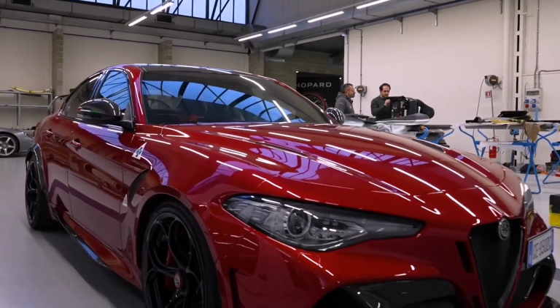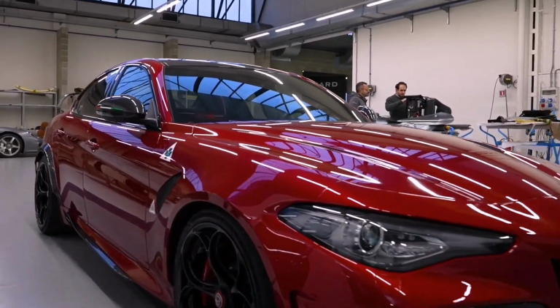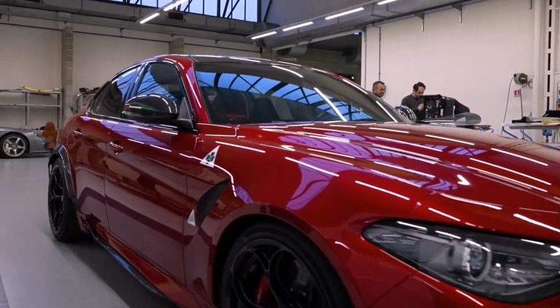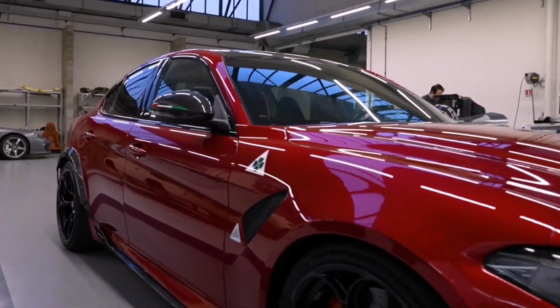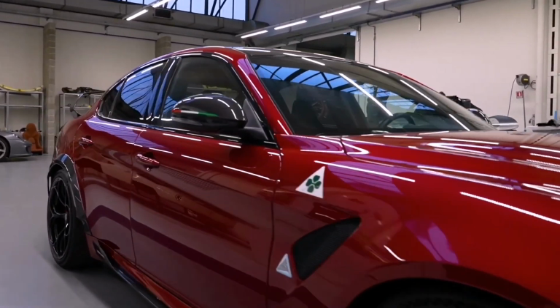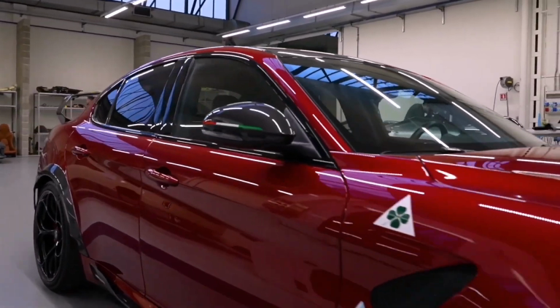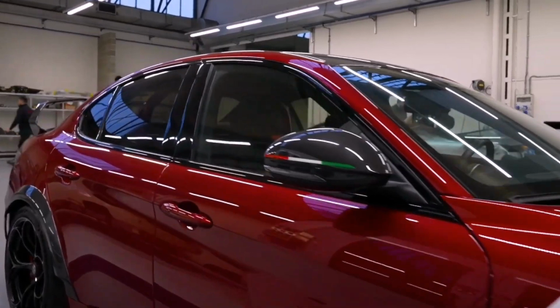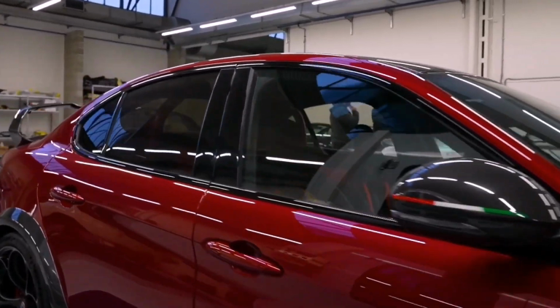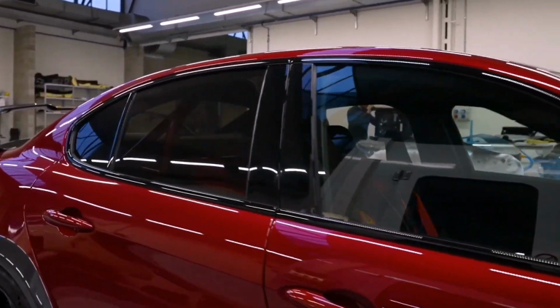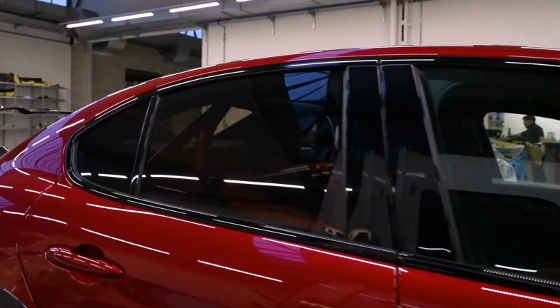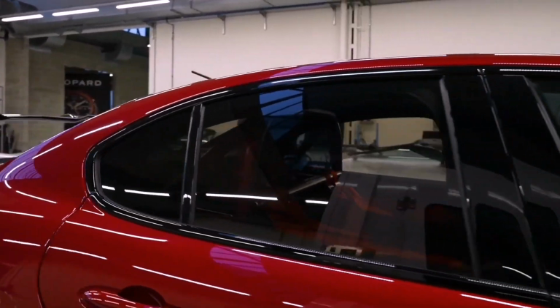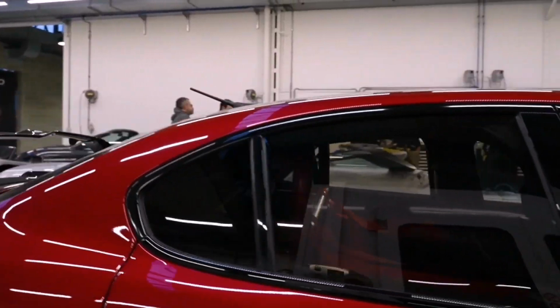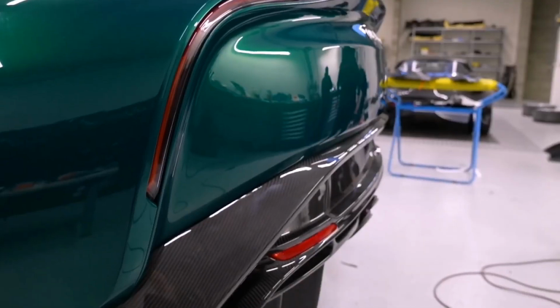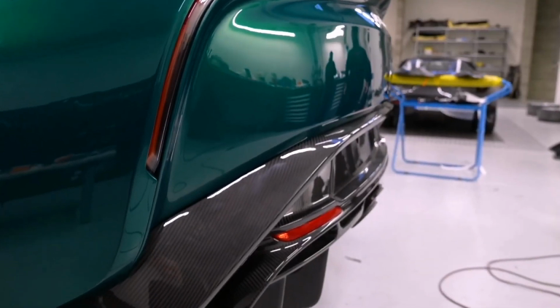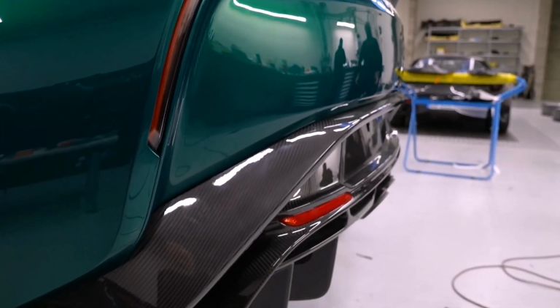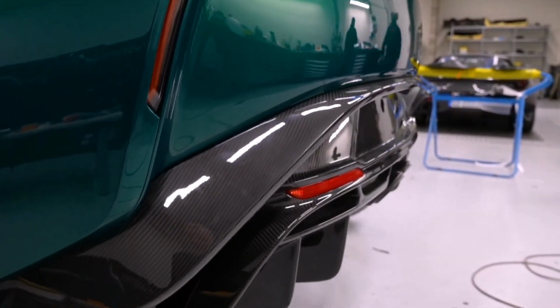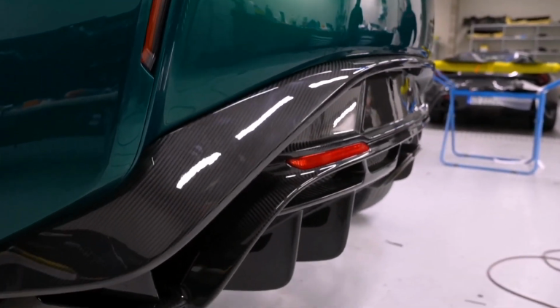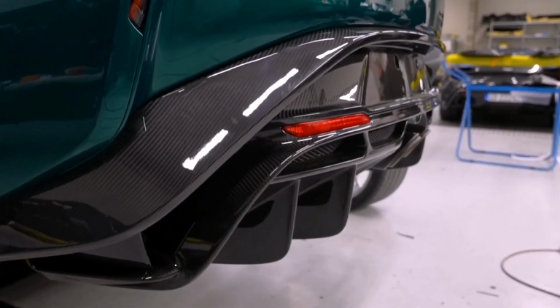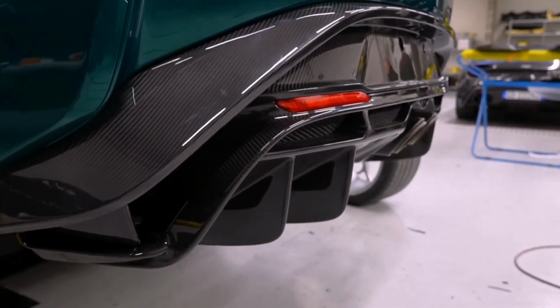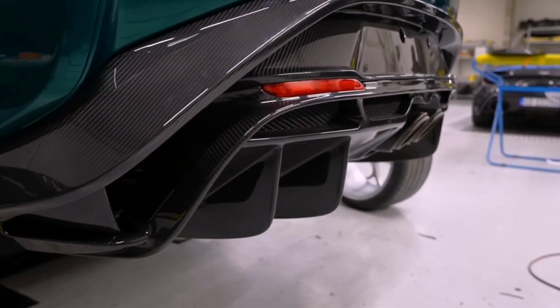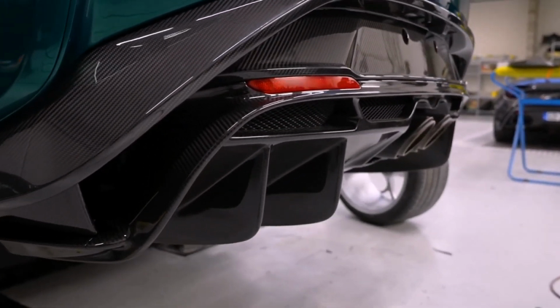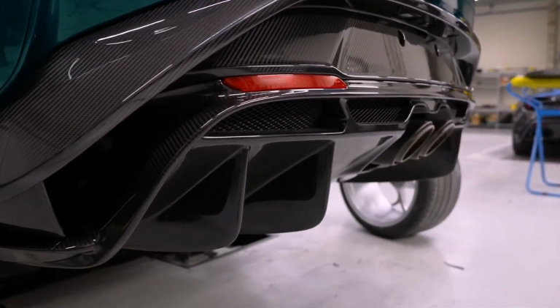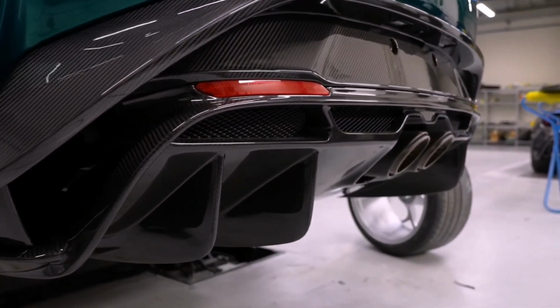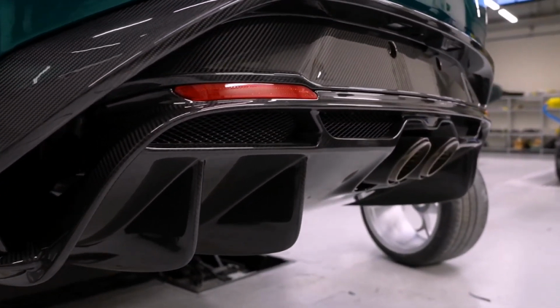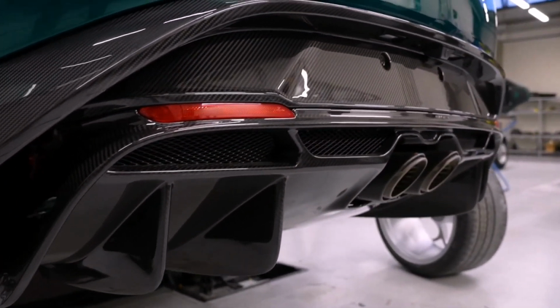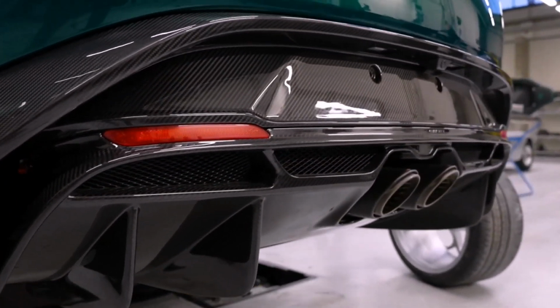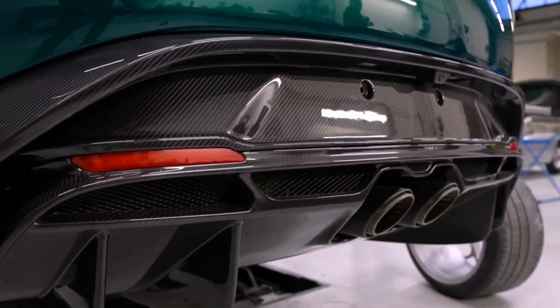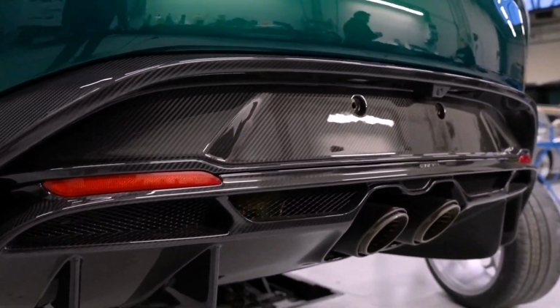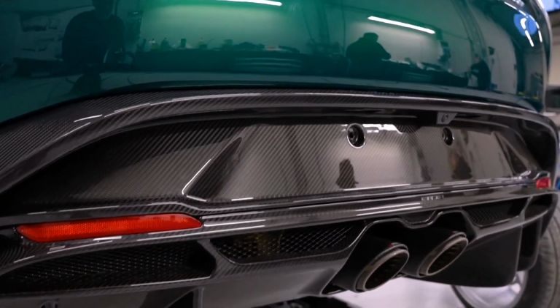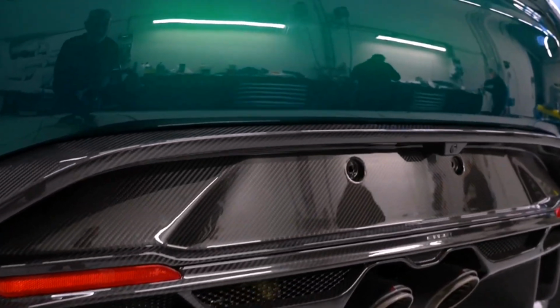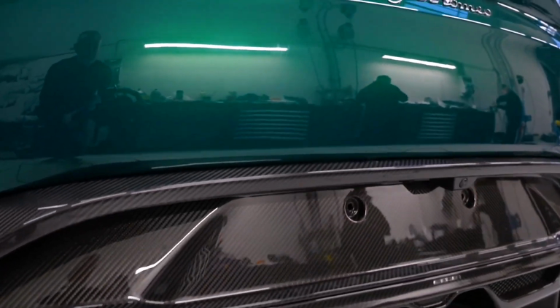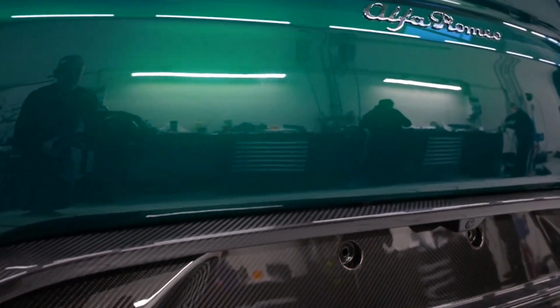One can only guess about the price of a sports car made in a single copy, but the order of magnitude is millions of dollars, given that even a regular Giulia GTM costs from $200,000. Soon the exclusive car will be handed over to the customer.